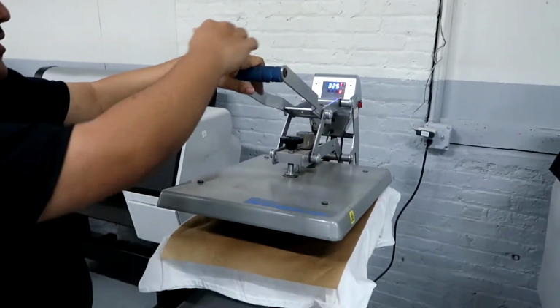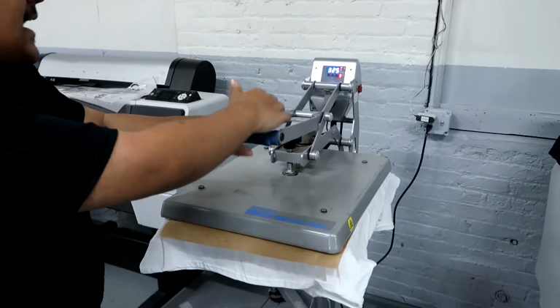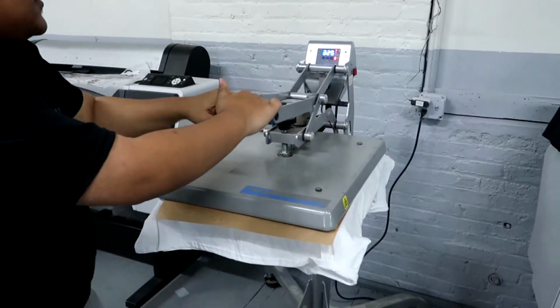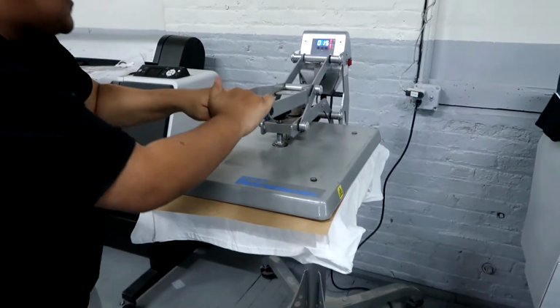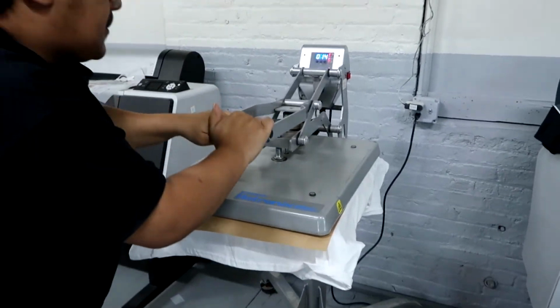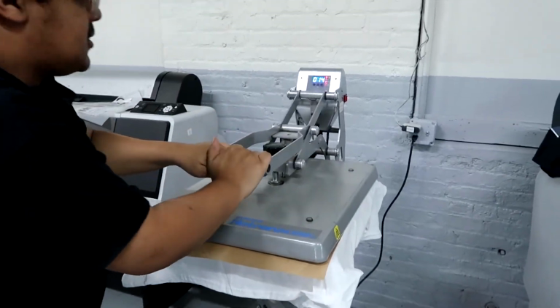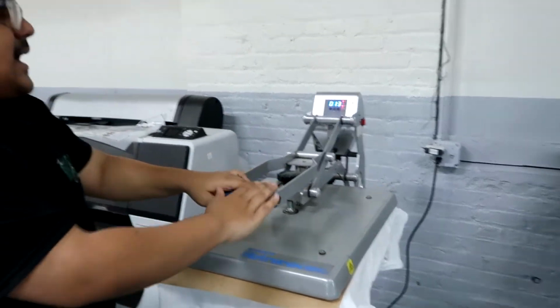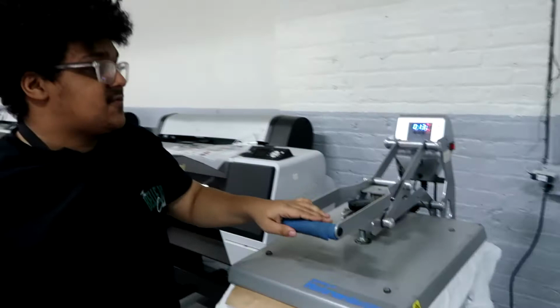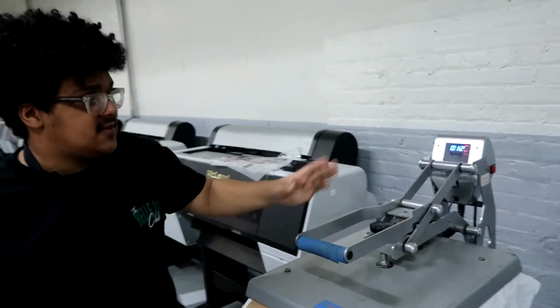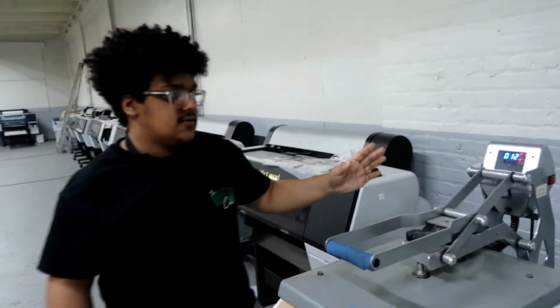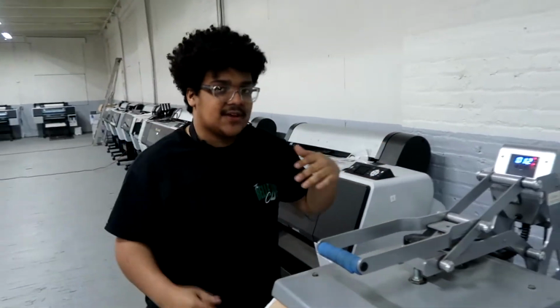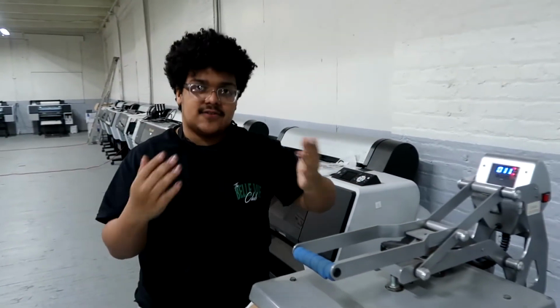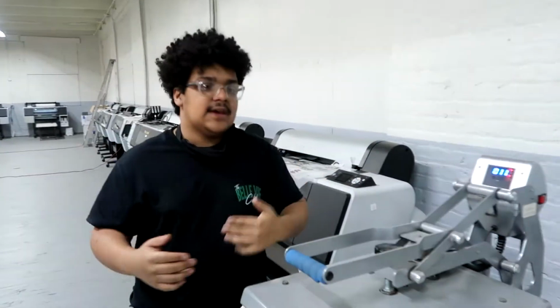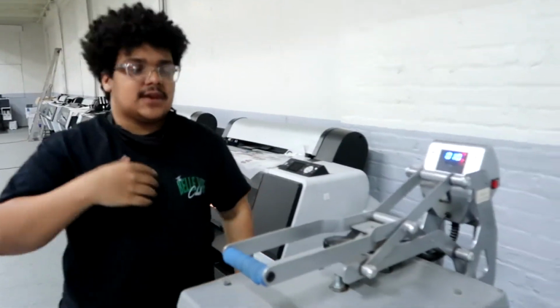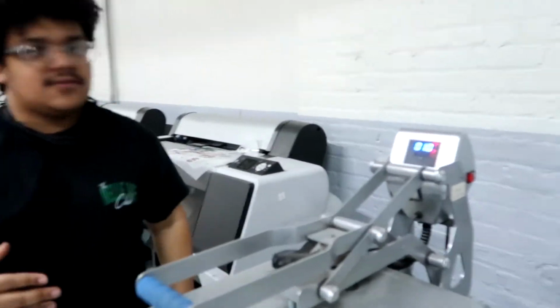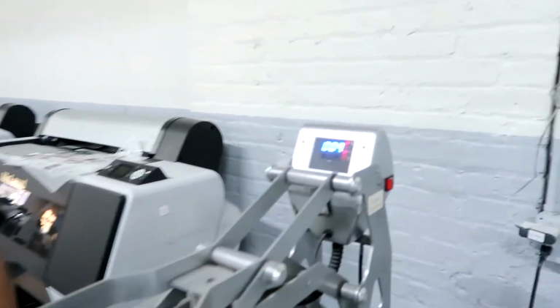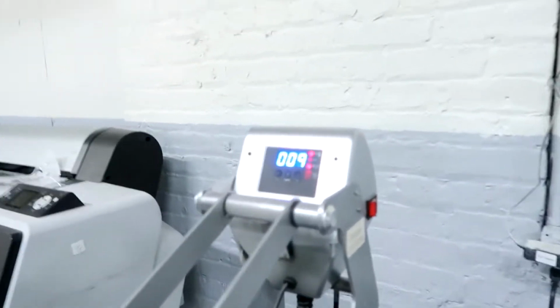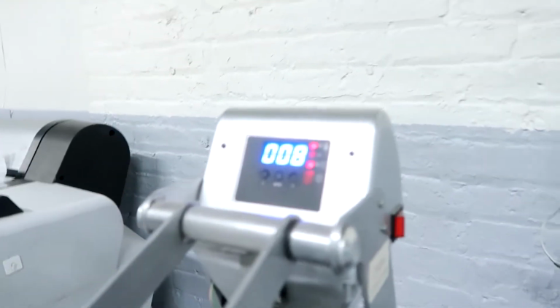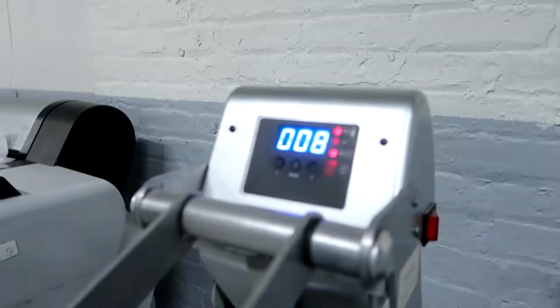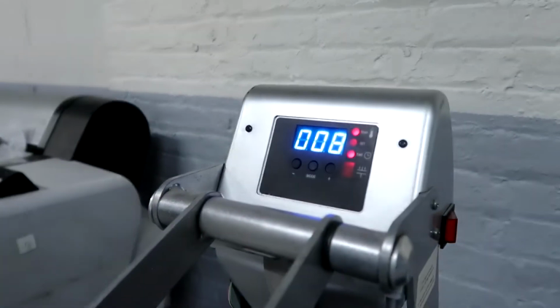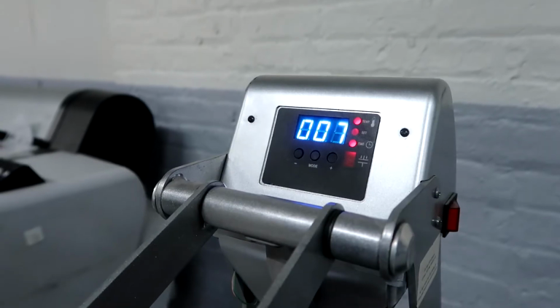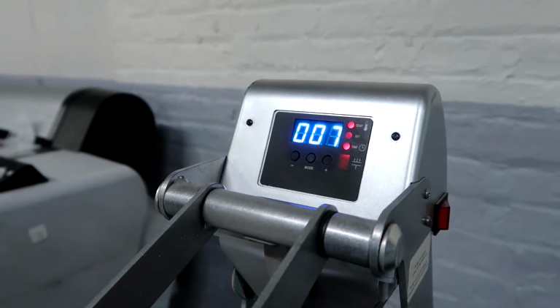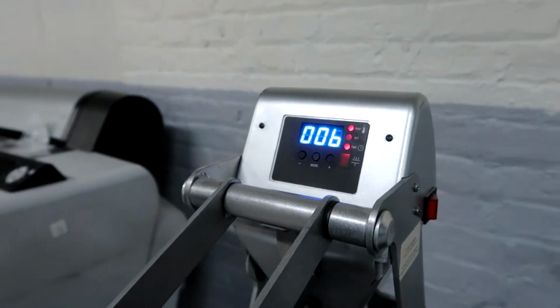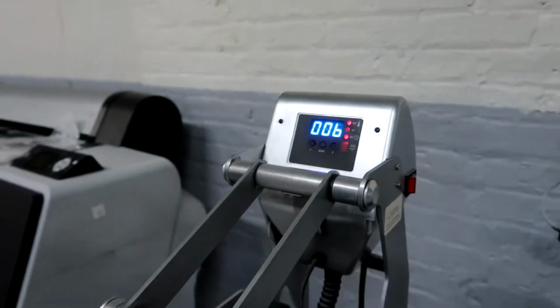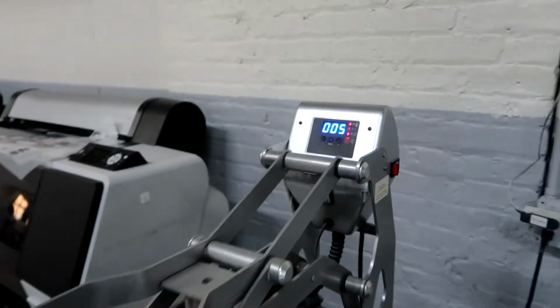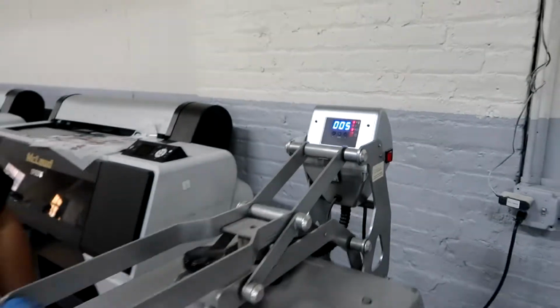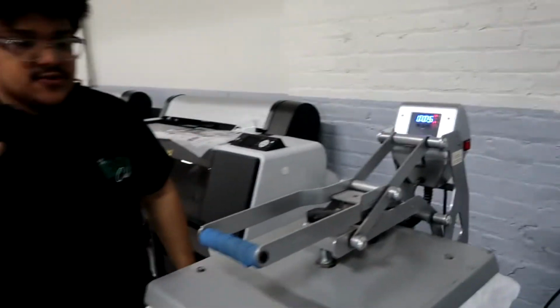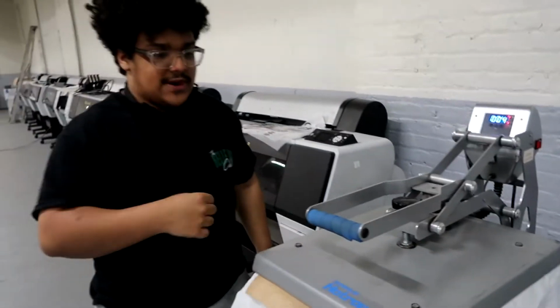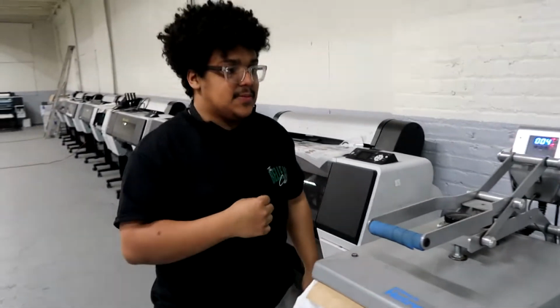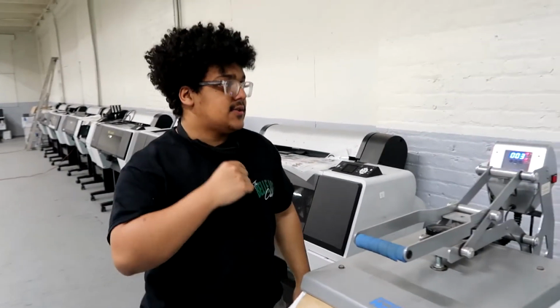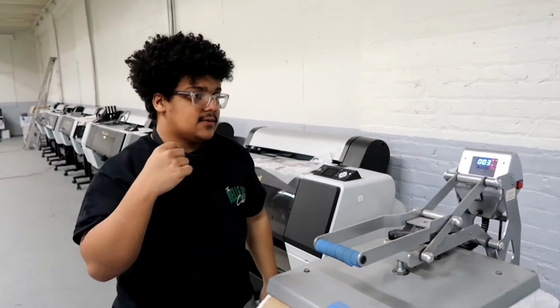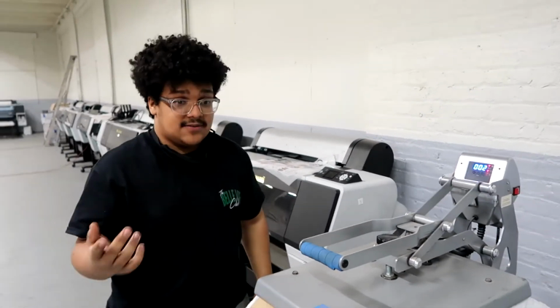Then we press this down — it's set to medium pressure and we set it for 15 seconds. 15 seconds is all it takes. It doesn't take a minute, it doesn't take two minutes, only 15 seconds. And then as soon as it's done, you'll have a transfer that is ready to be peeled. That's it.